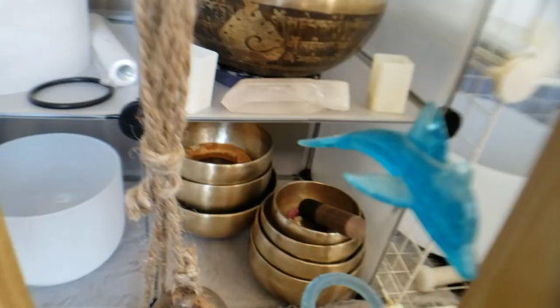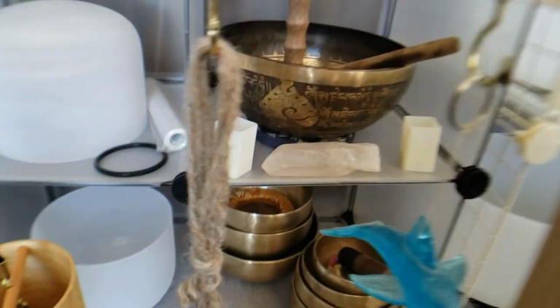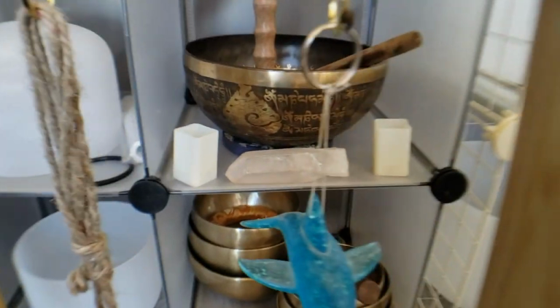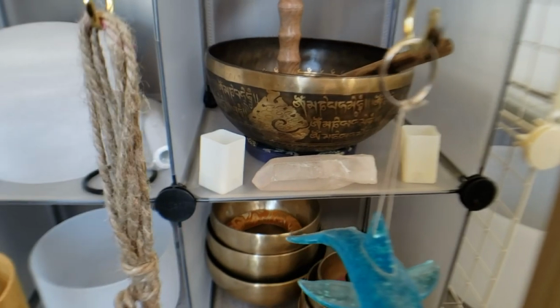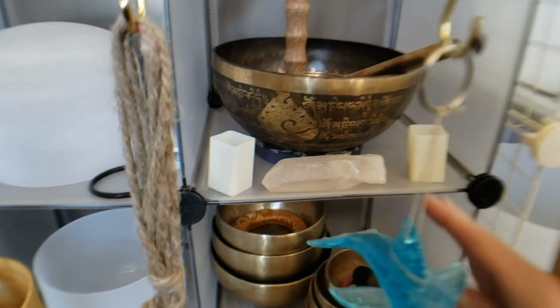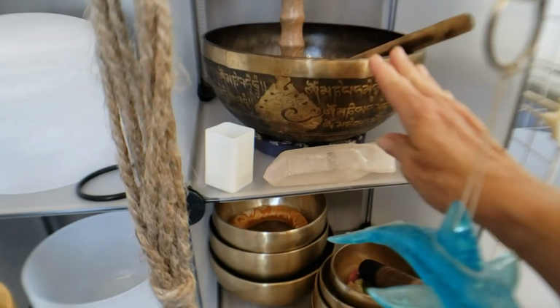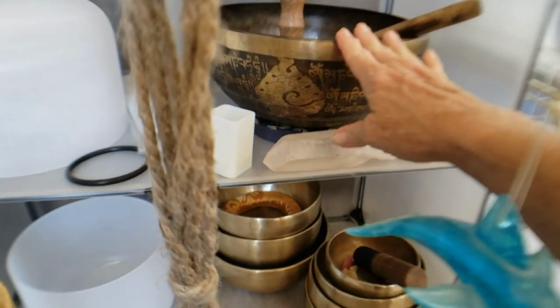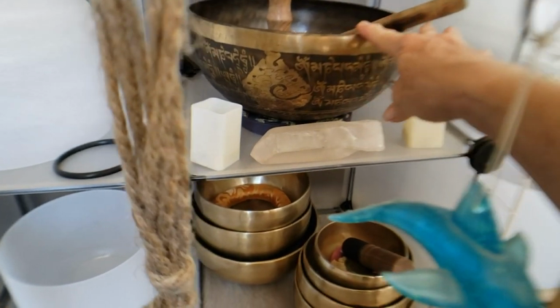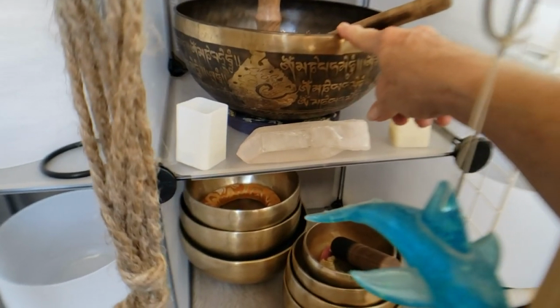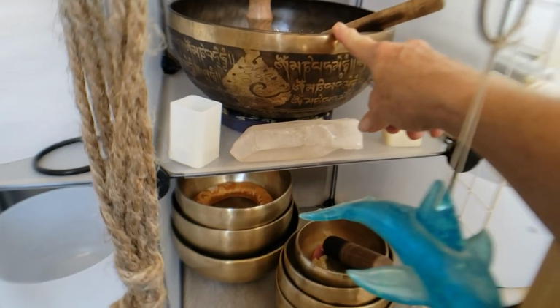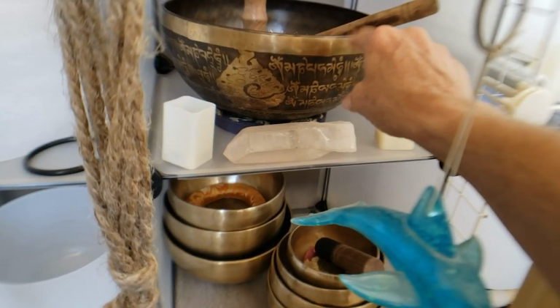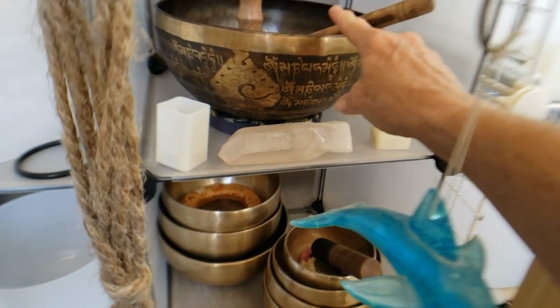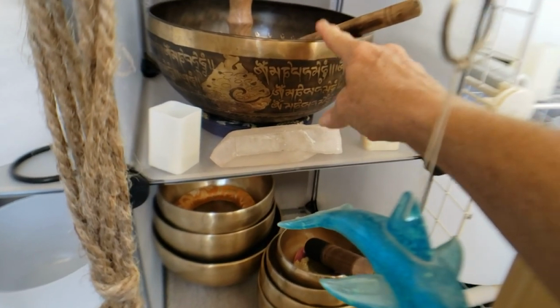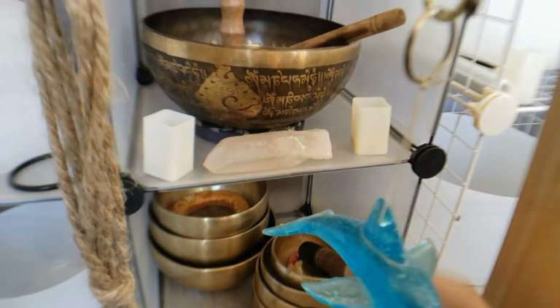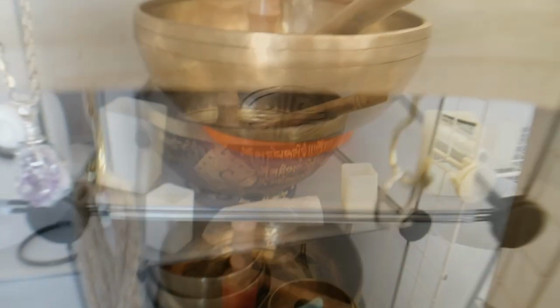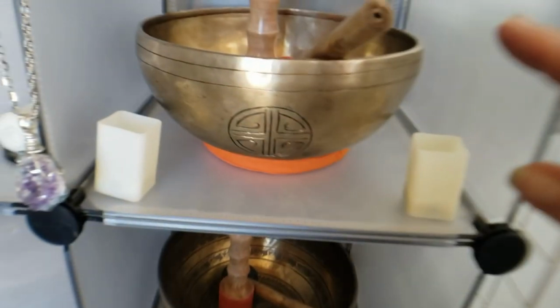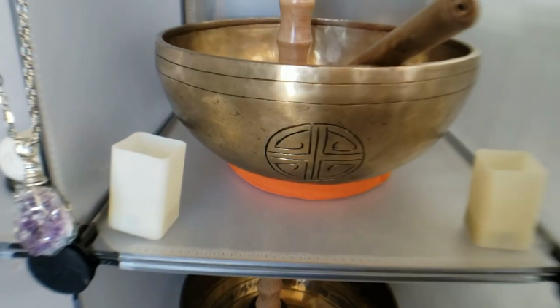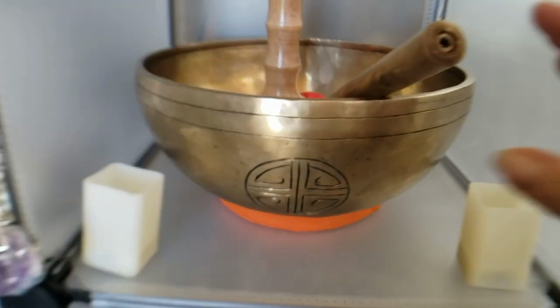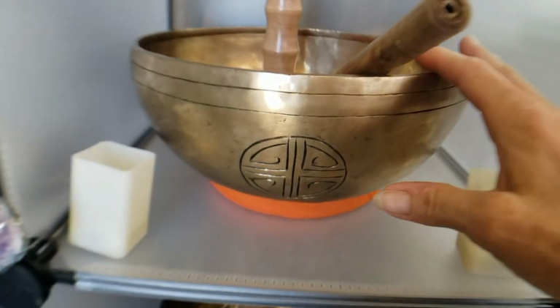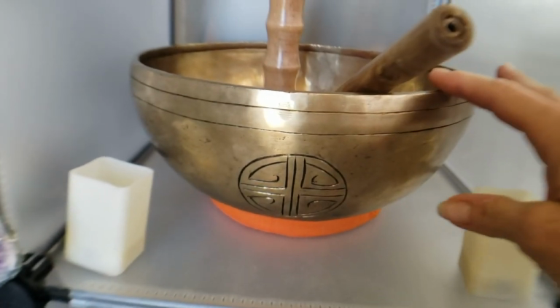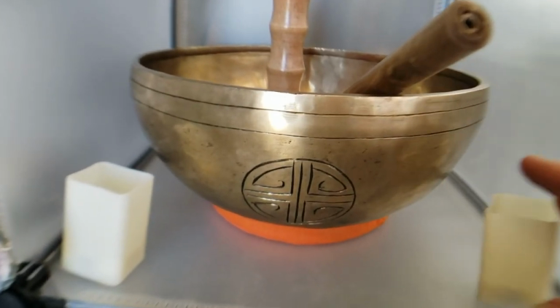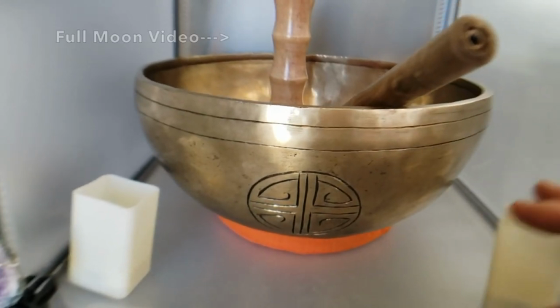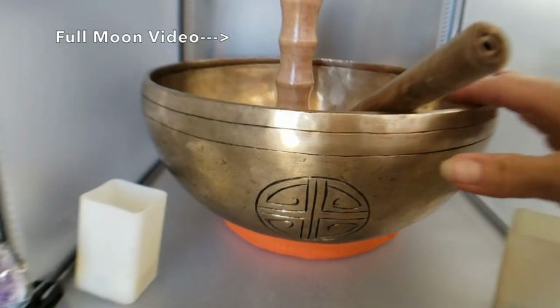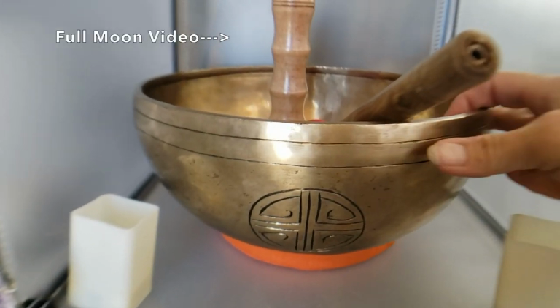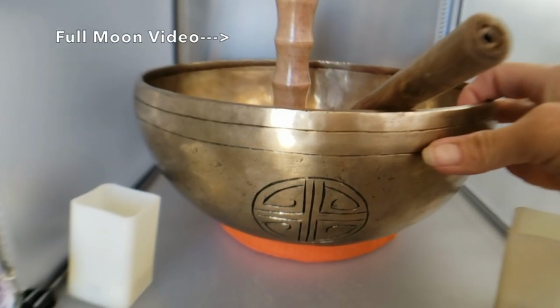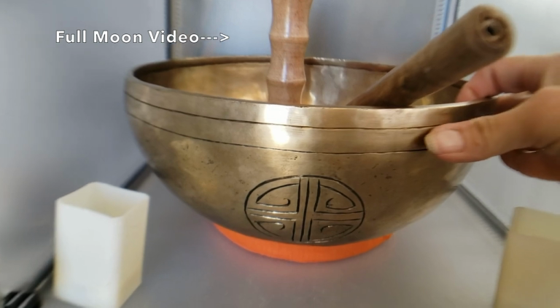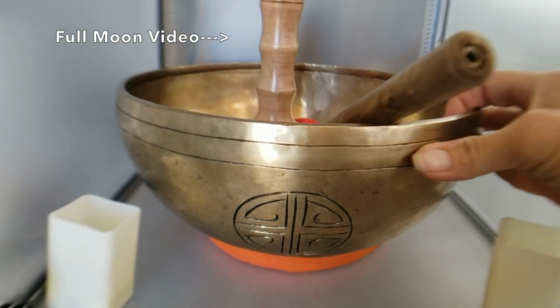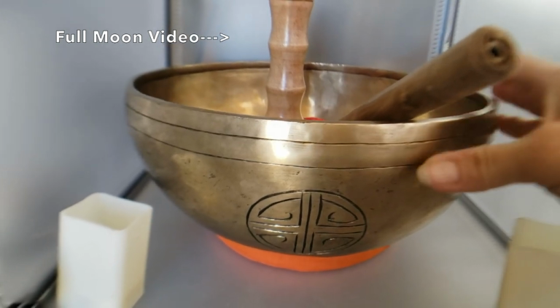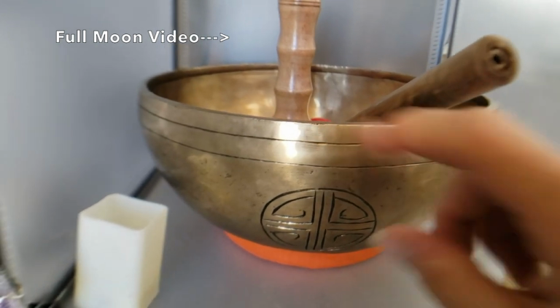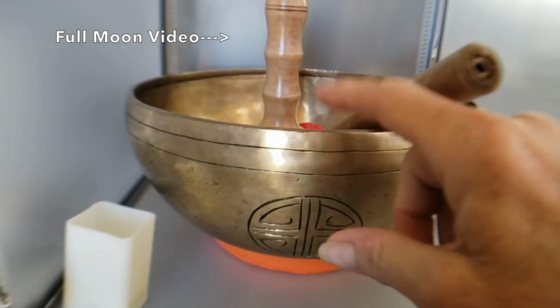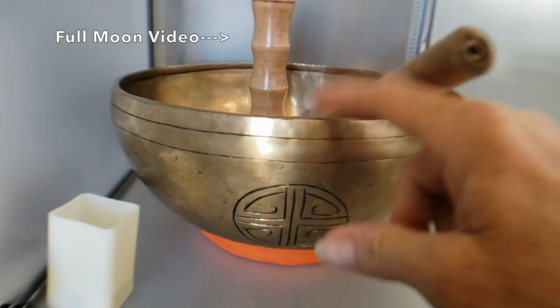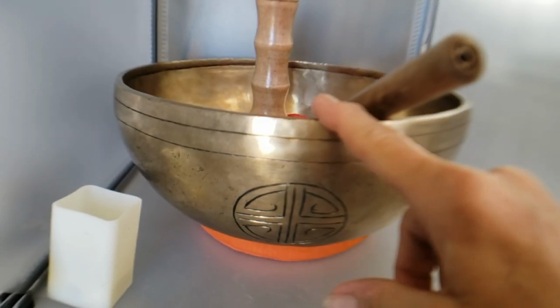I have some more Tibetan bowls. This is probably my favorite one here. This is the one I used for the full moon video on July 13th — this is my moon energy bowl.